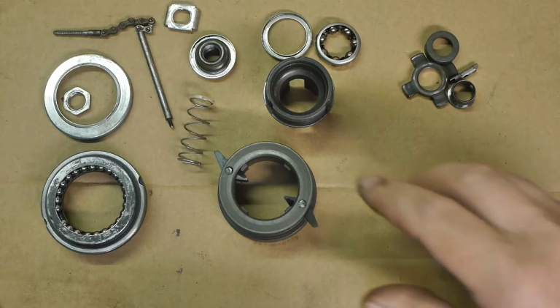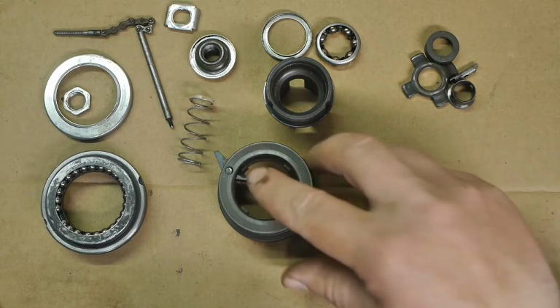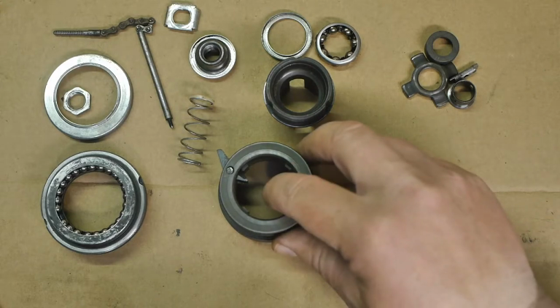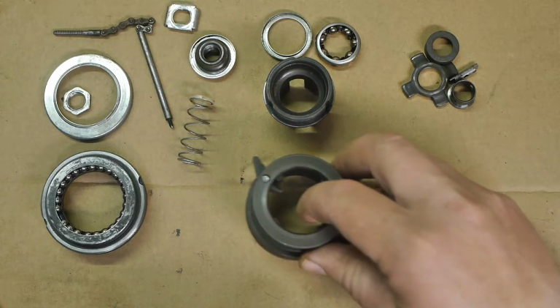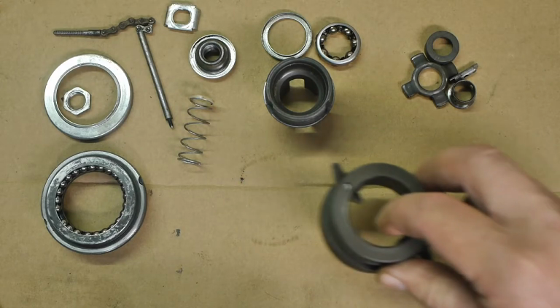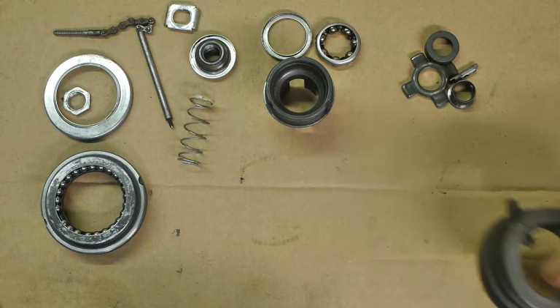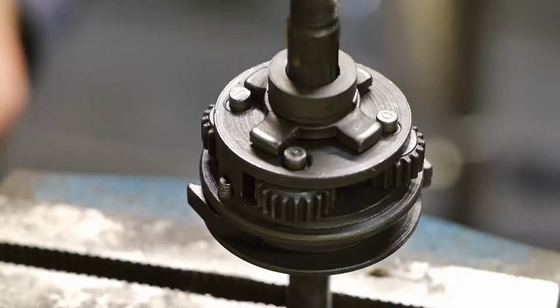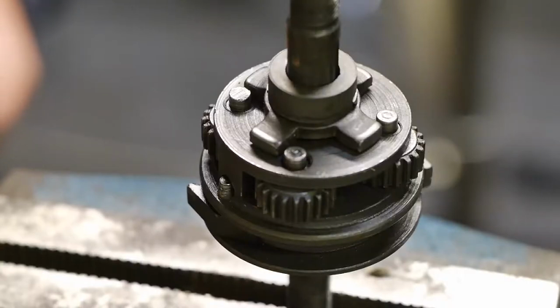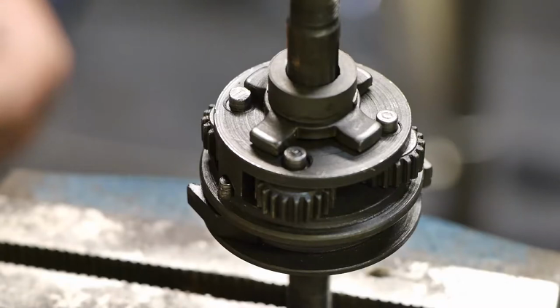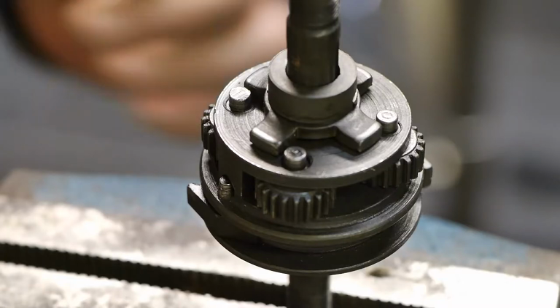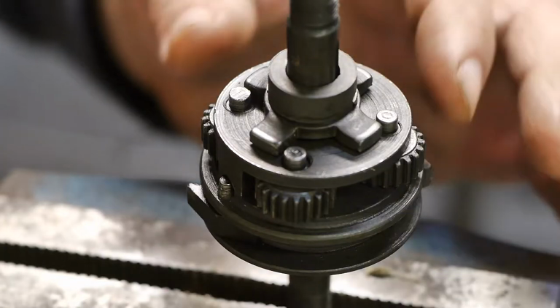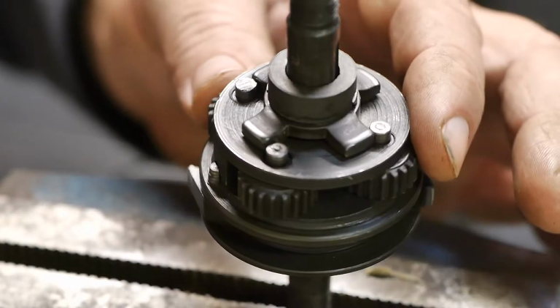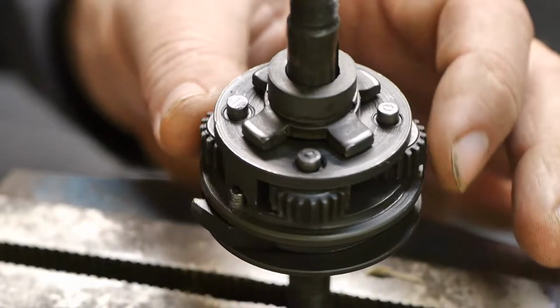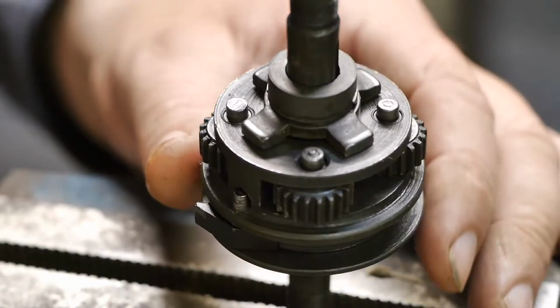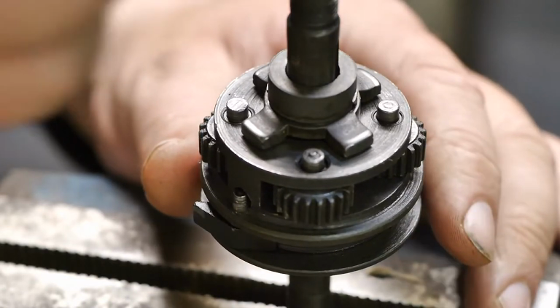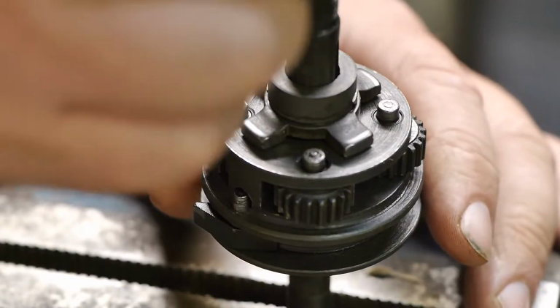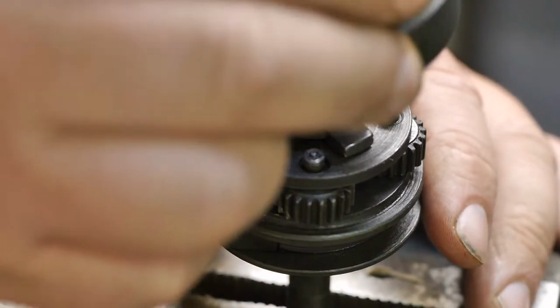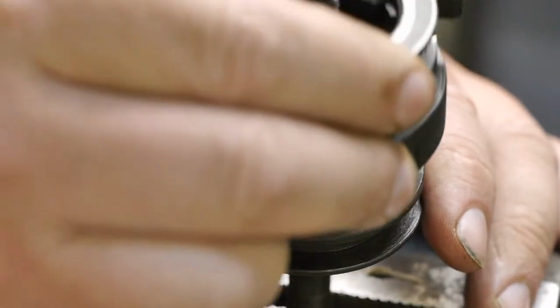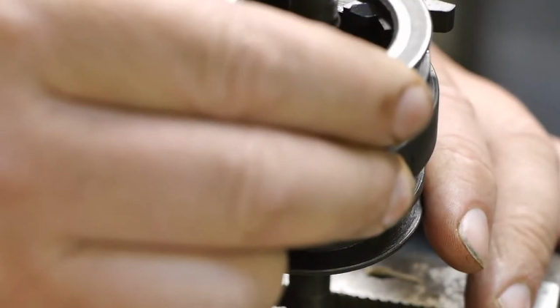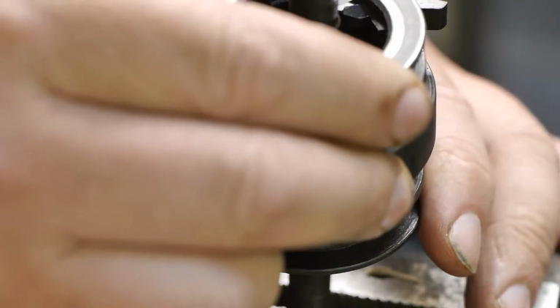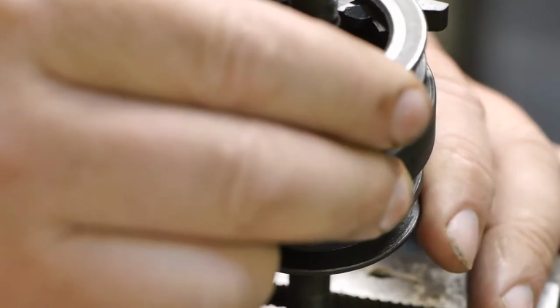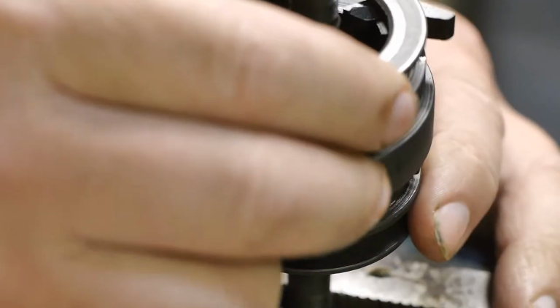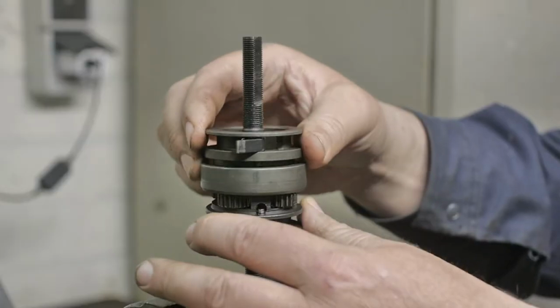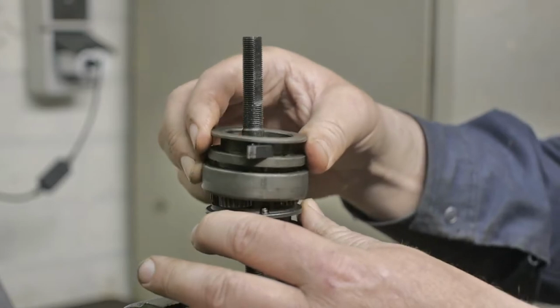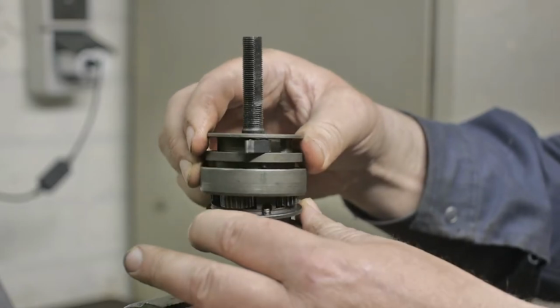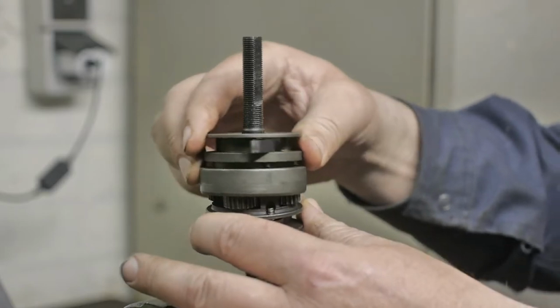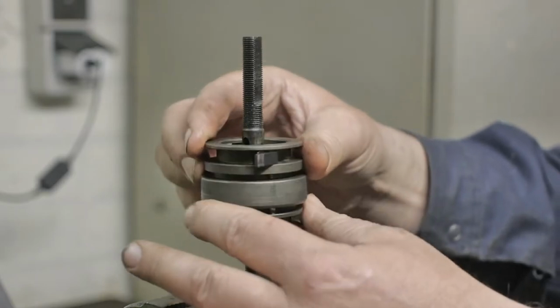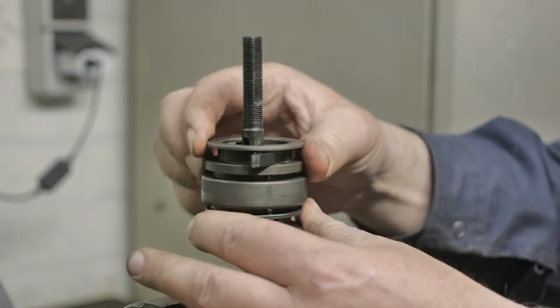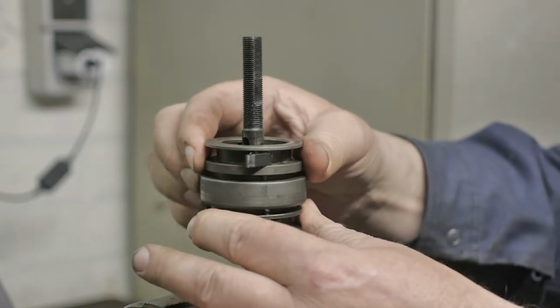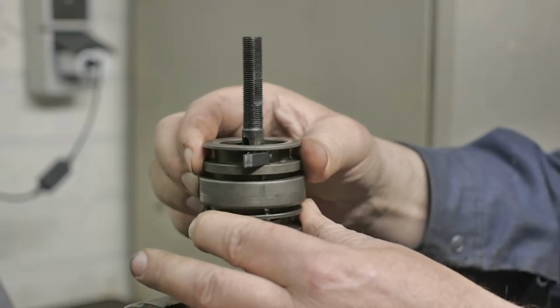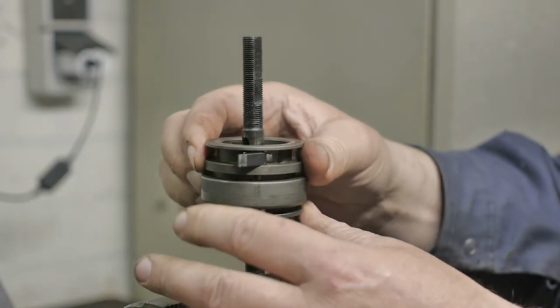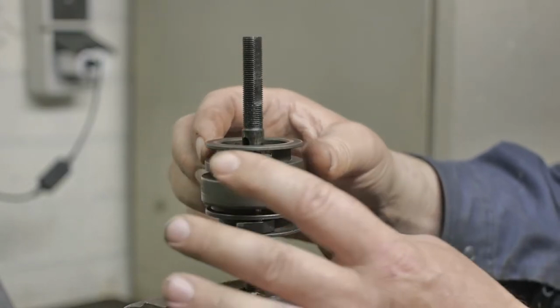Up next is the ring gear, and that should fit over these planetary gears — like so. You might need to wiggle it a bit.